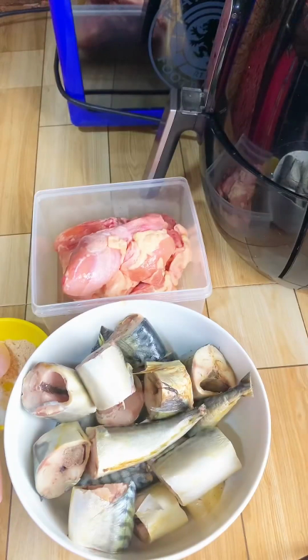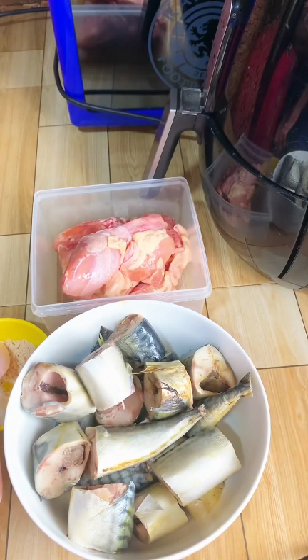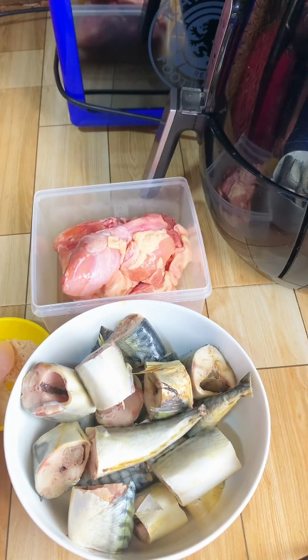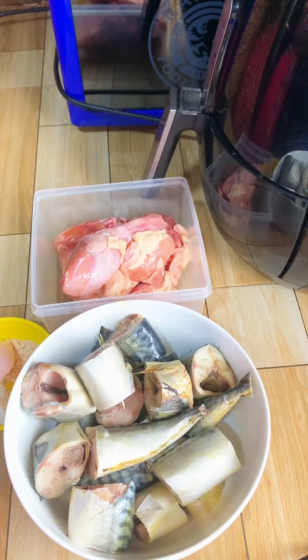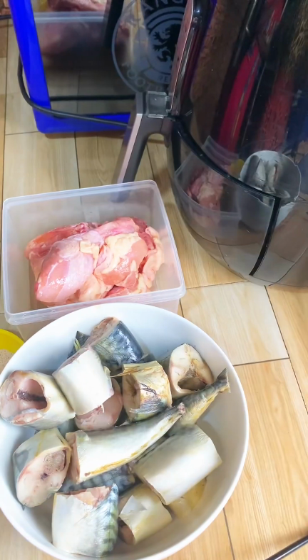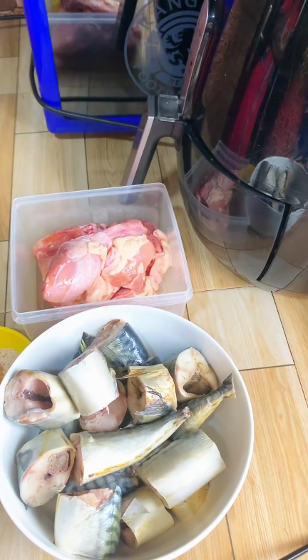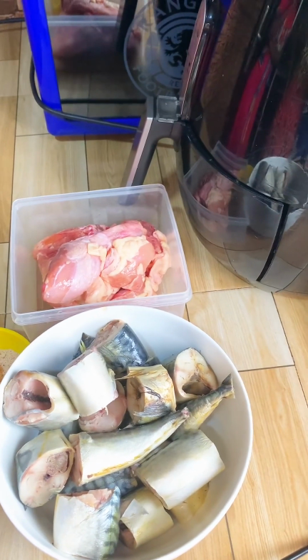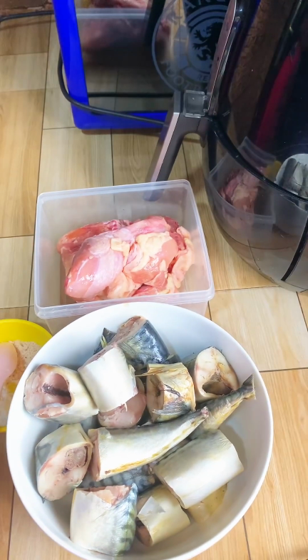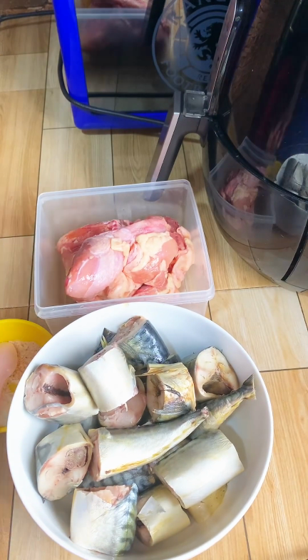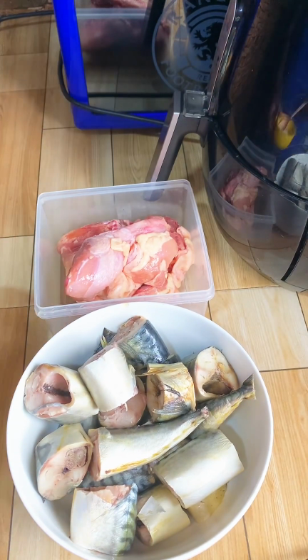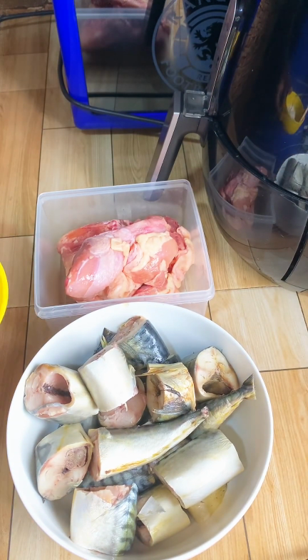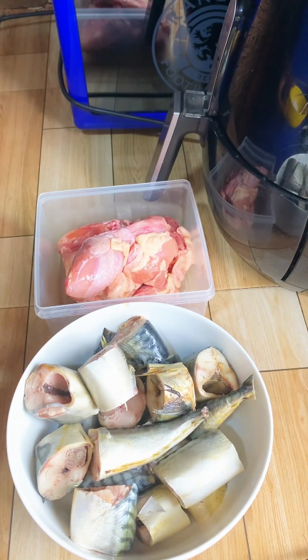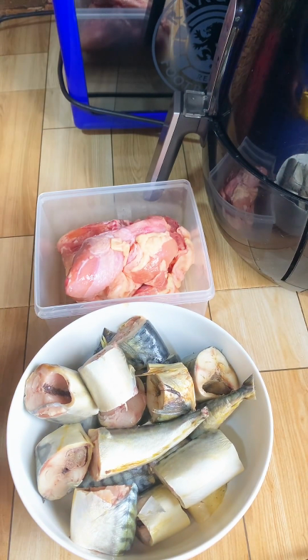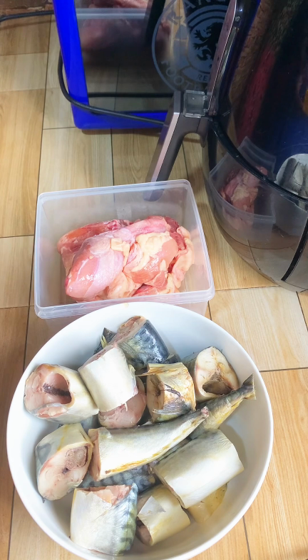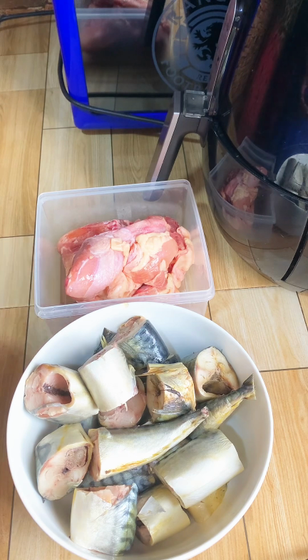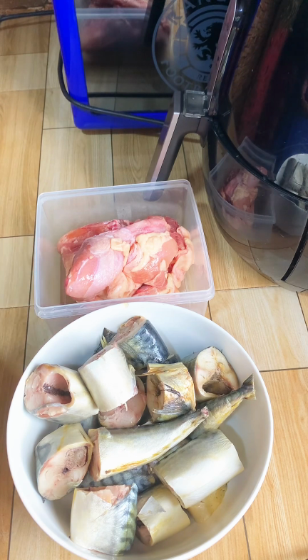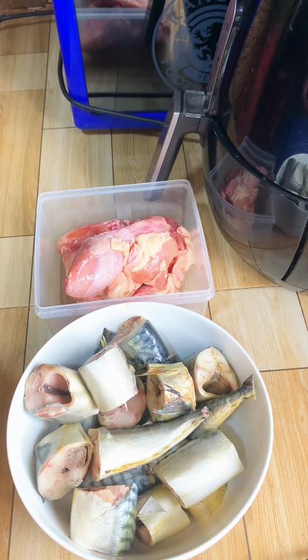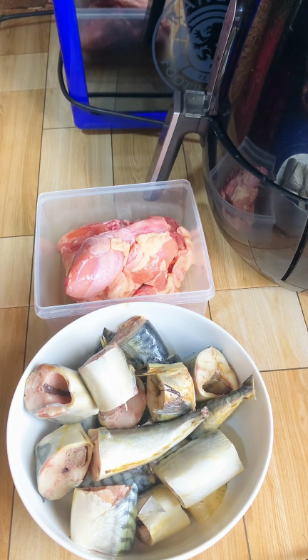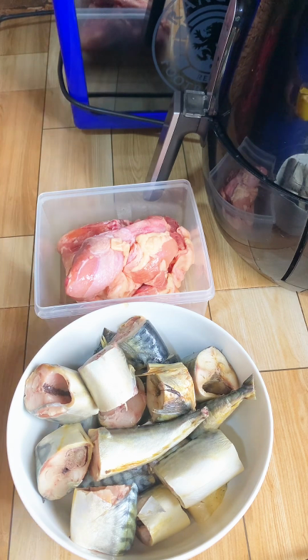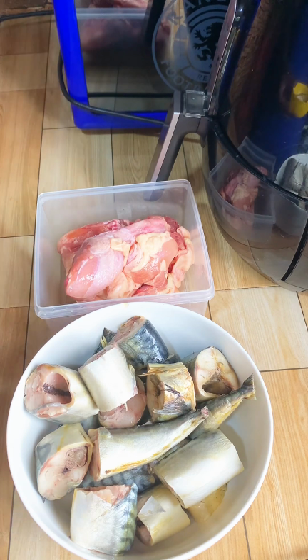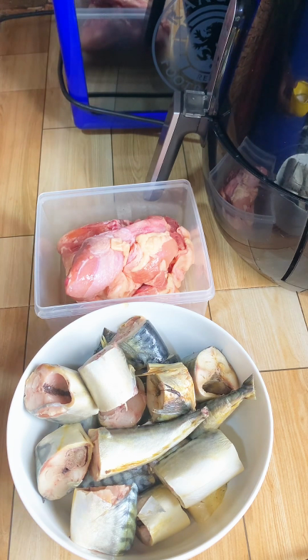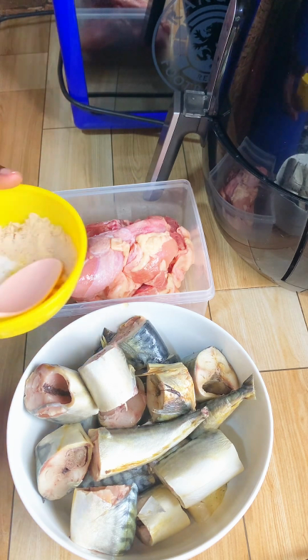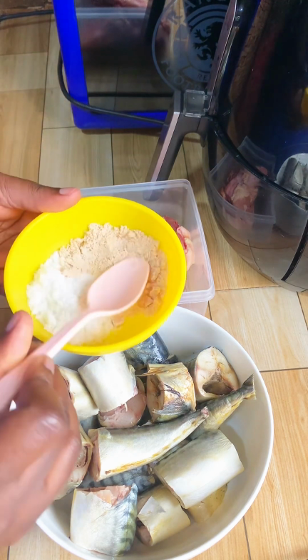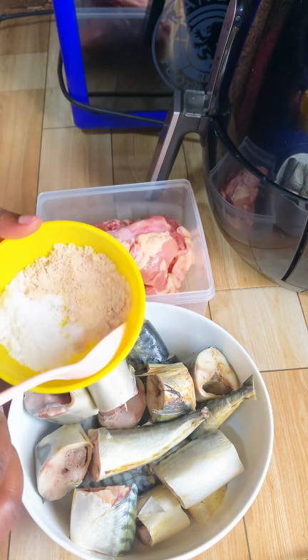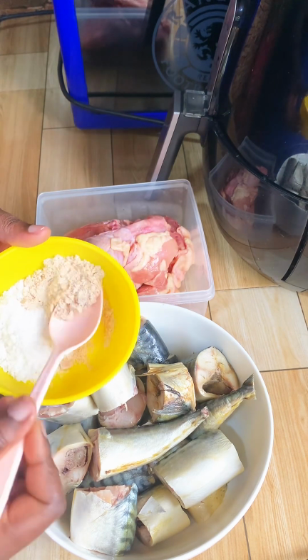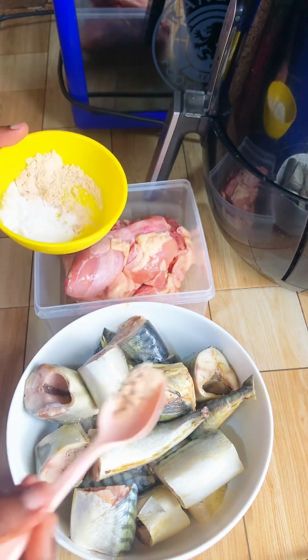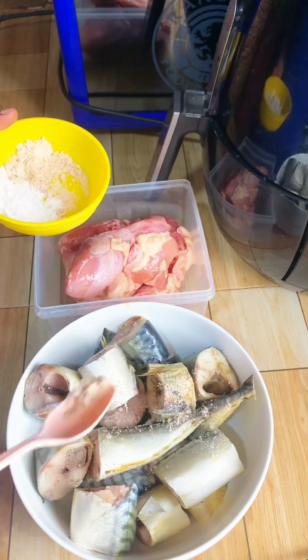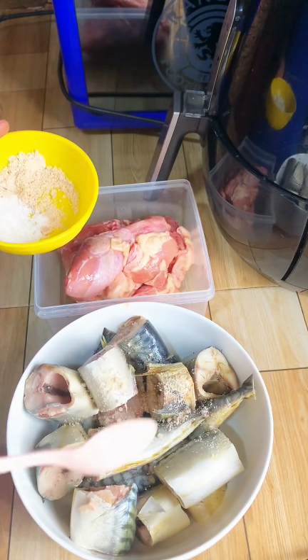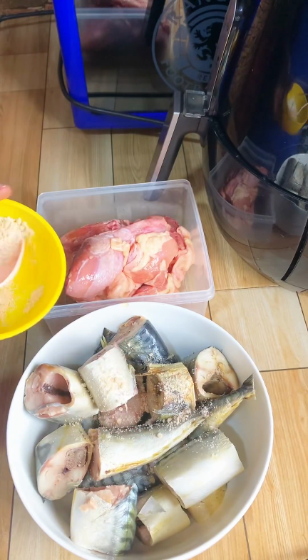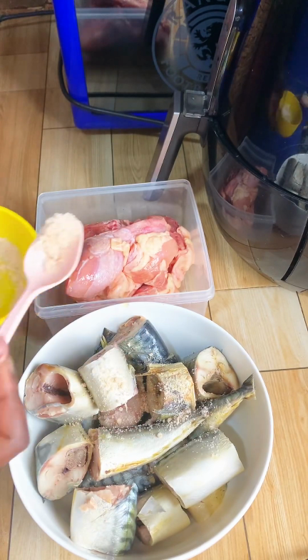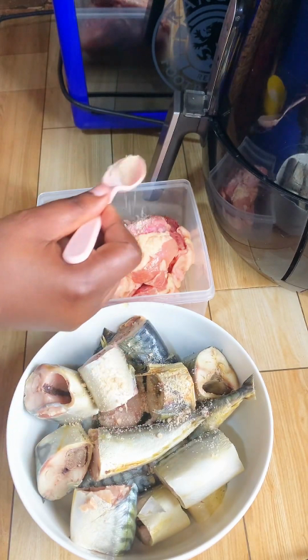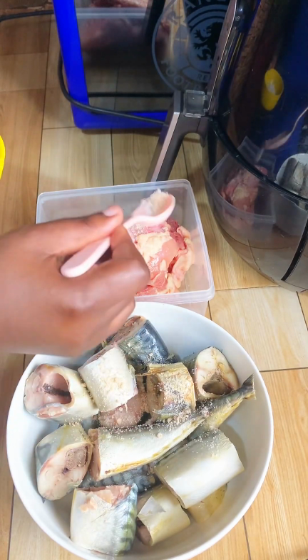Hi, my people. I woke up this morning and honestly, I didn't know what to make for lunch for my family. So I decided to prepare some peanut butter soup.